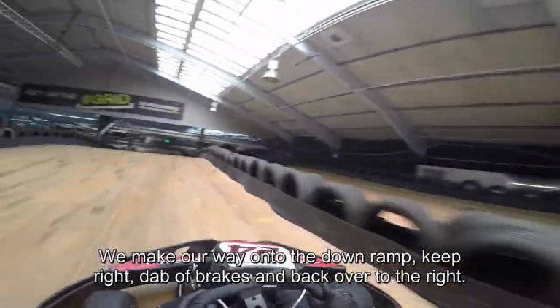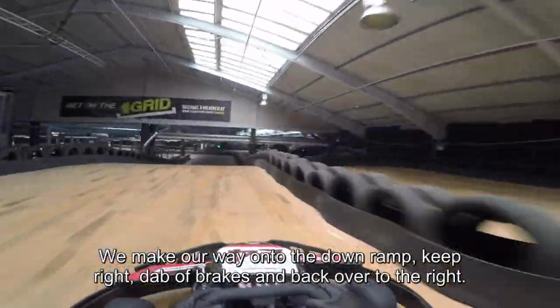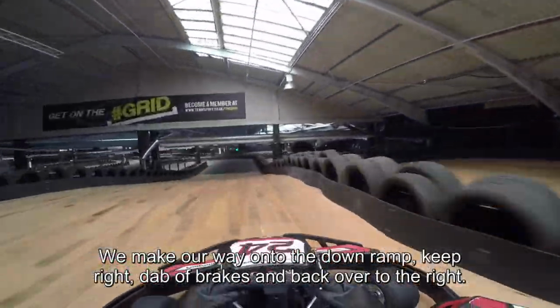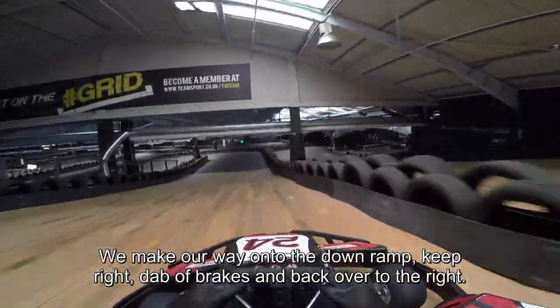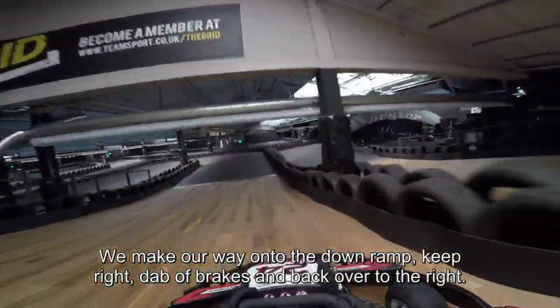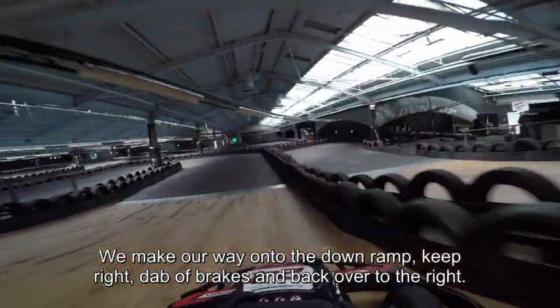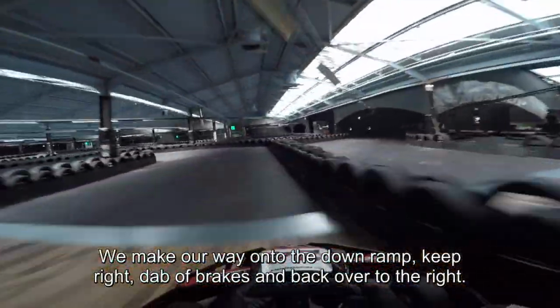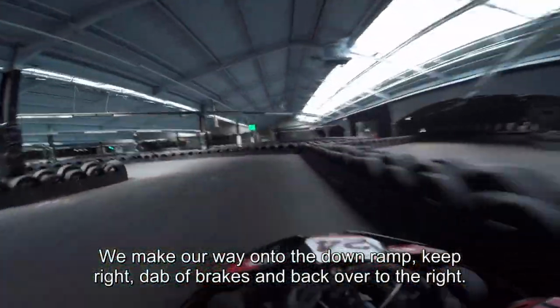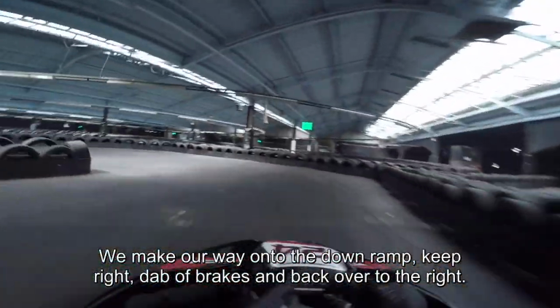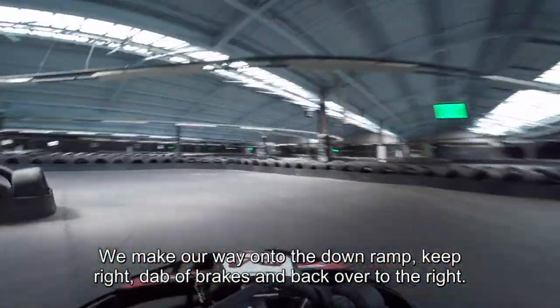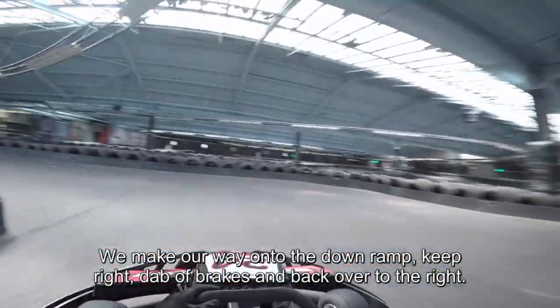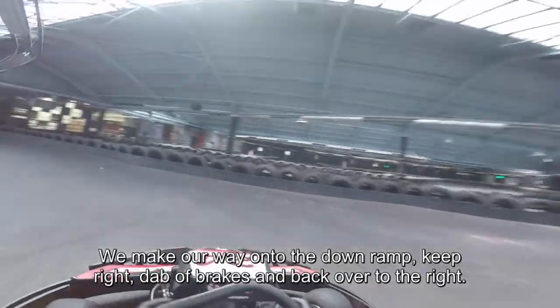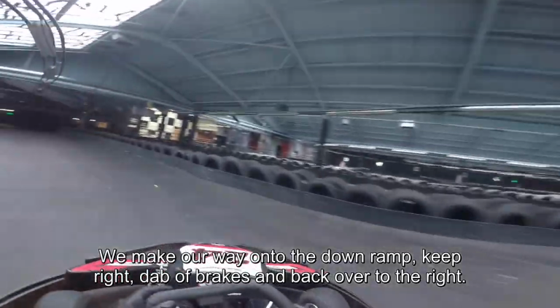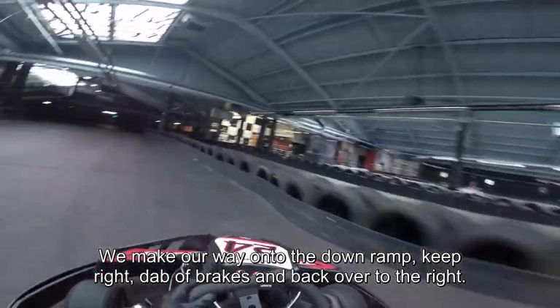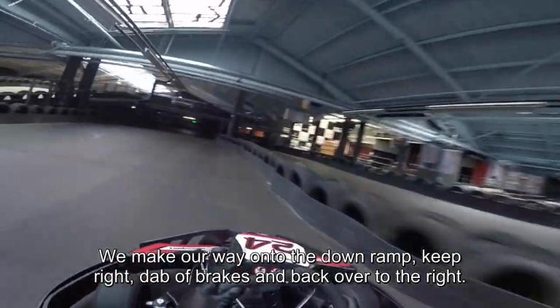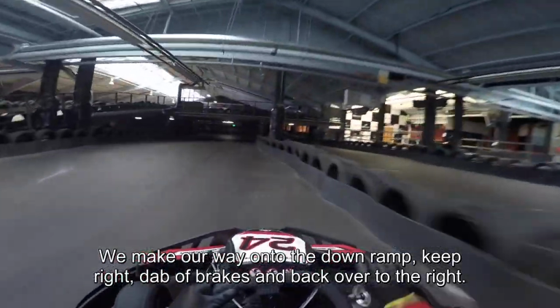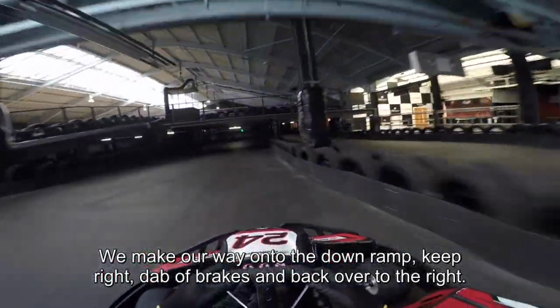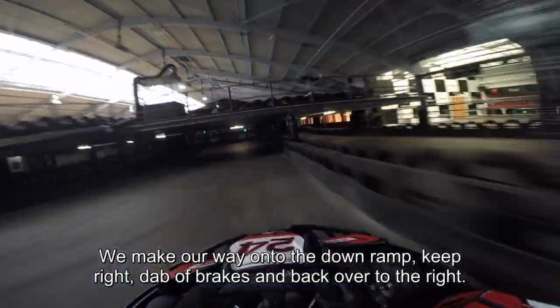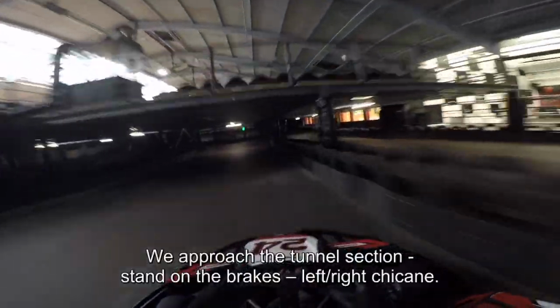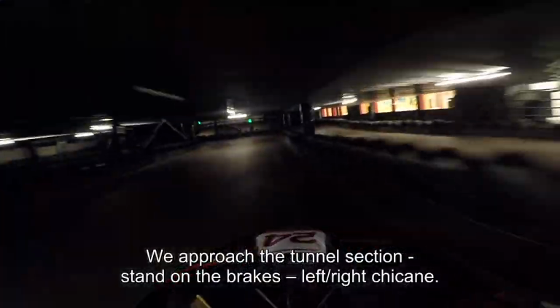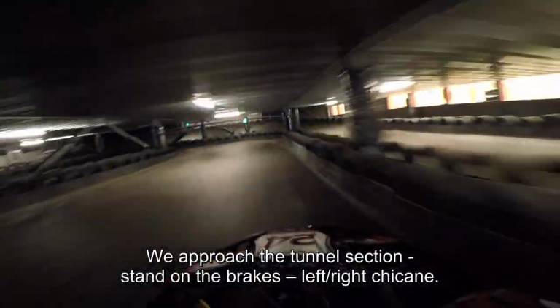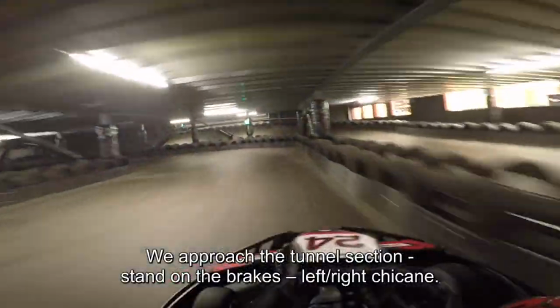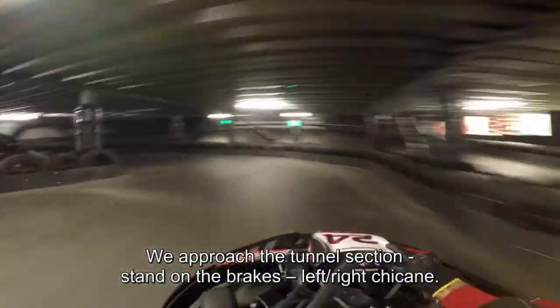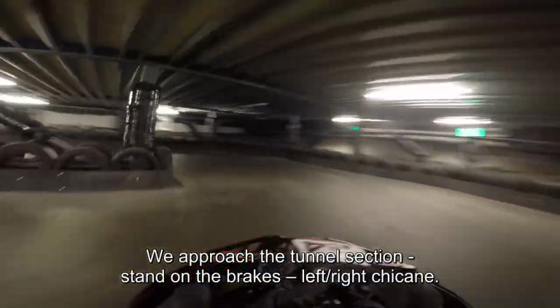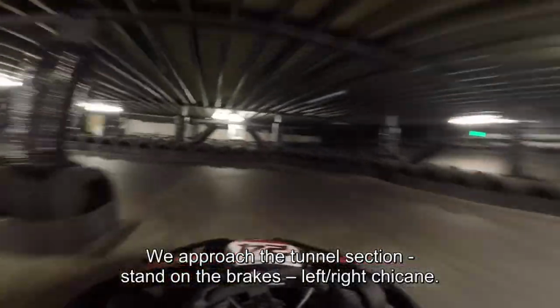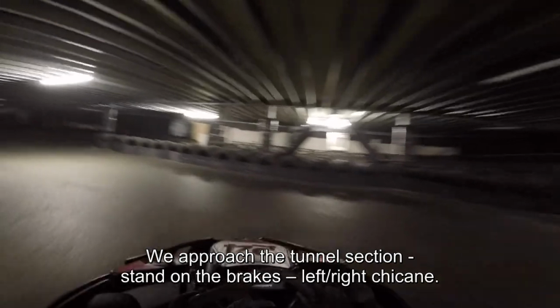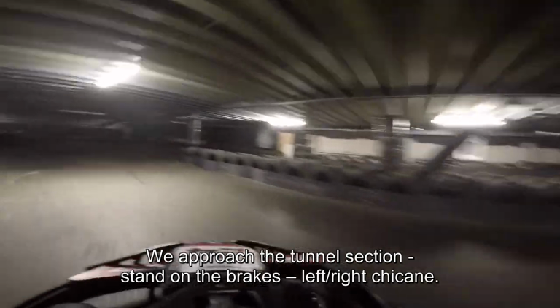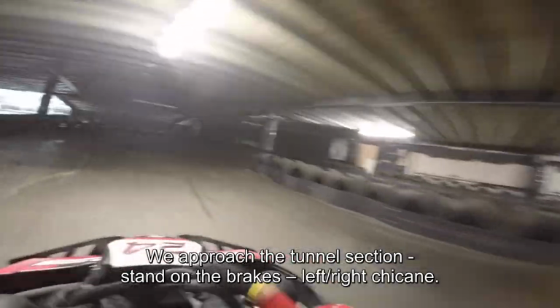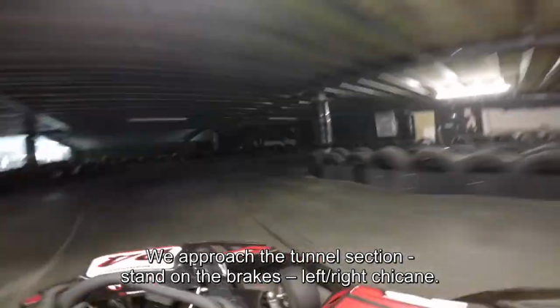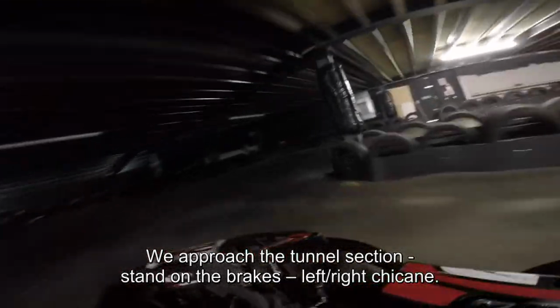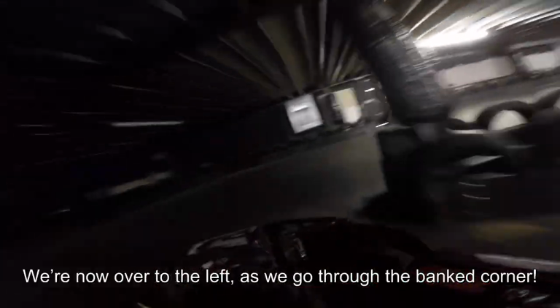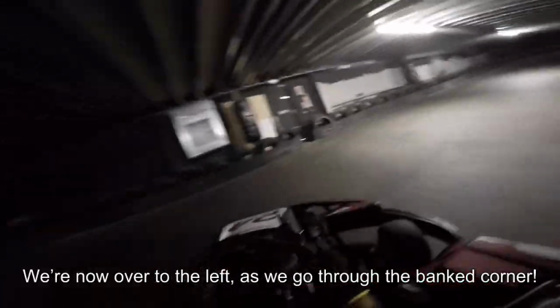We make our way onto the down ramp, keeping it tight over onto the right-hand side with a dab of brakes. Back over to the right as we approach the tunnel section — standing on the brakes through the left-right chicane.